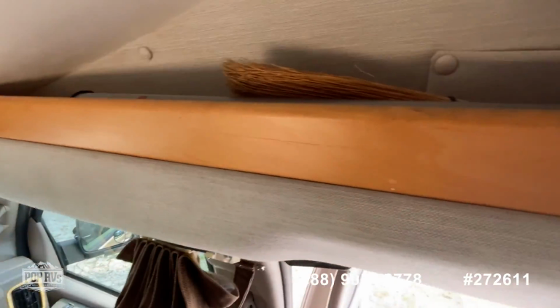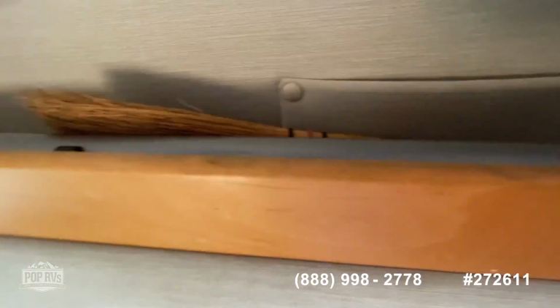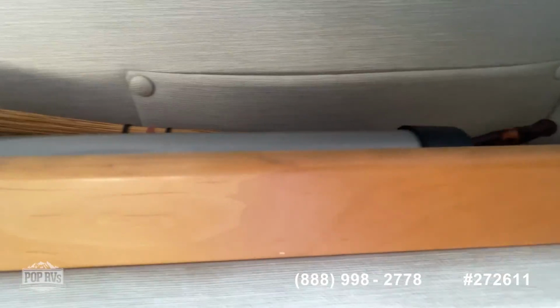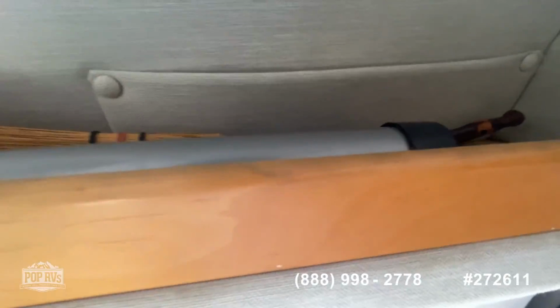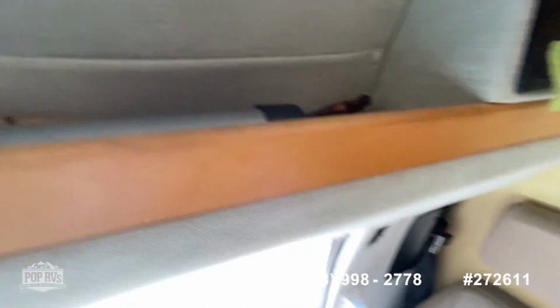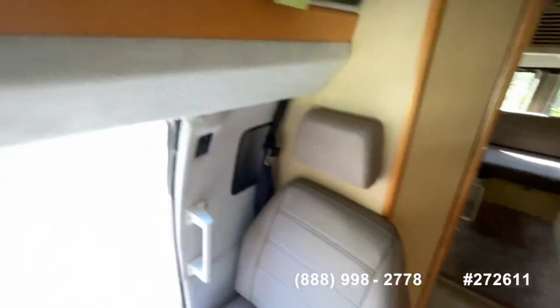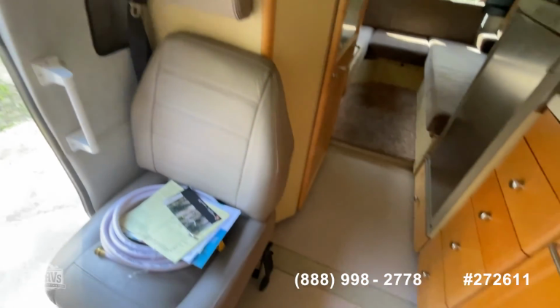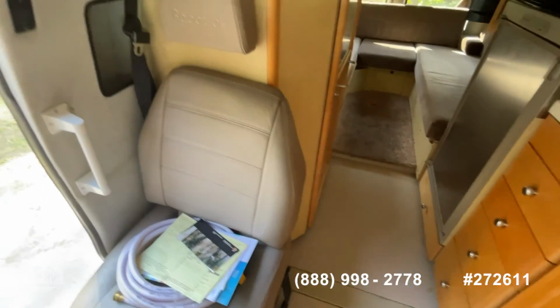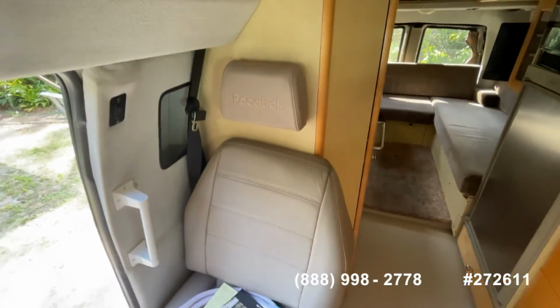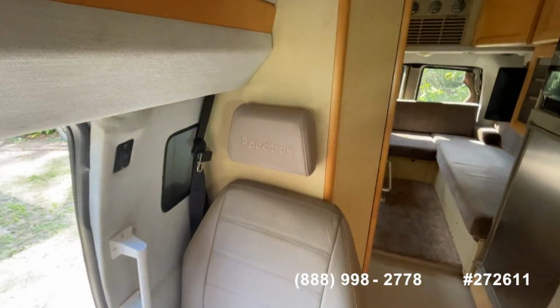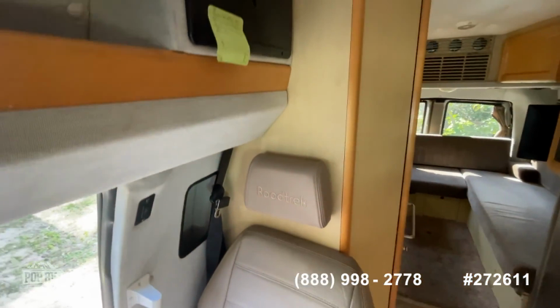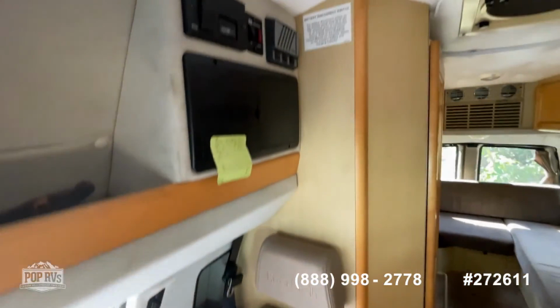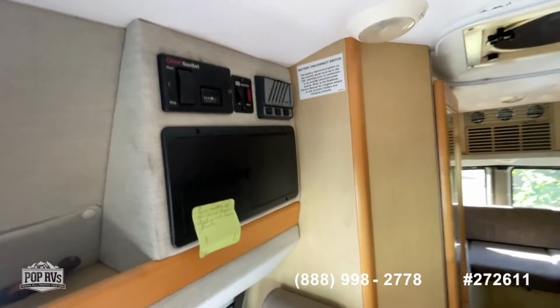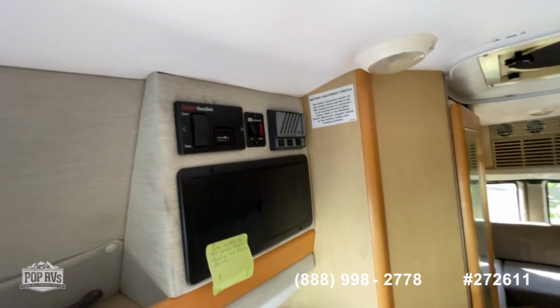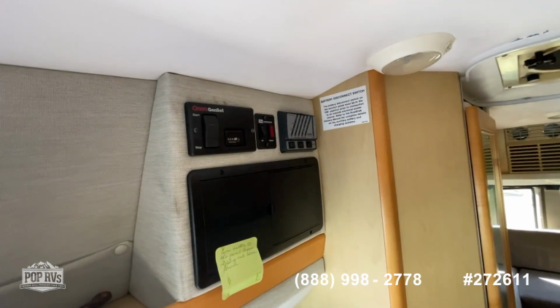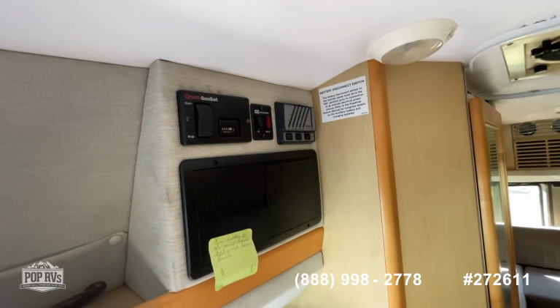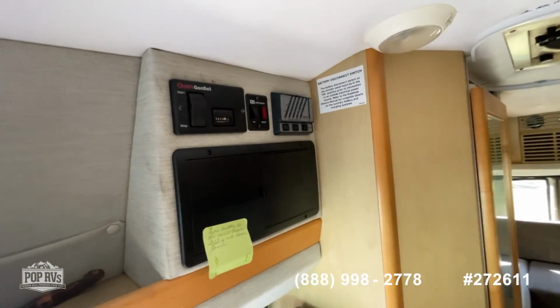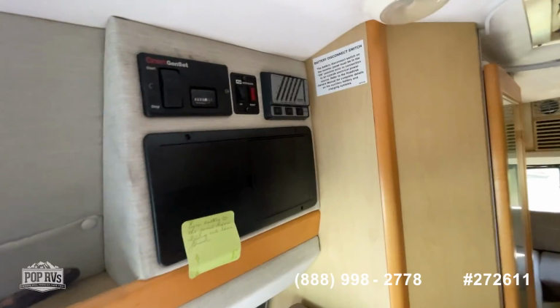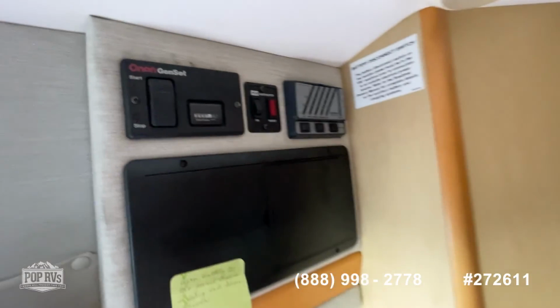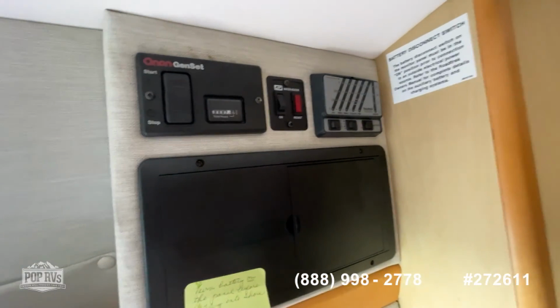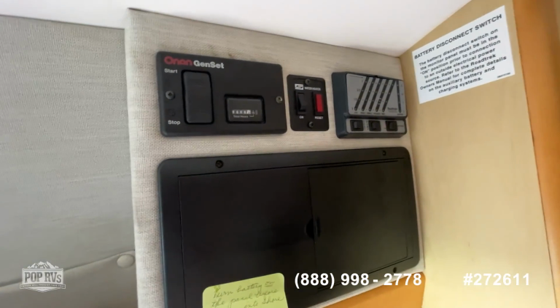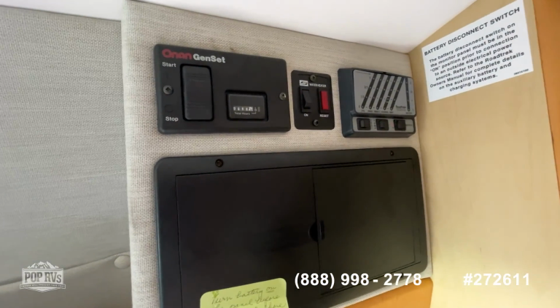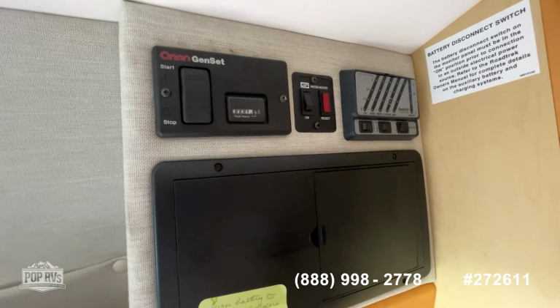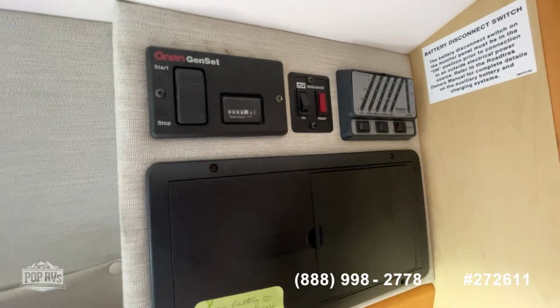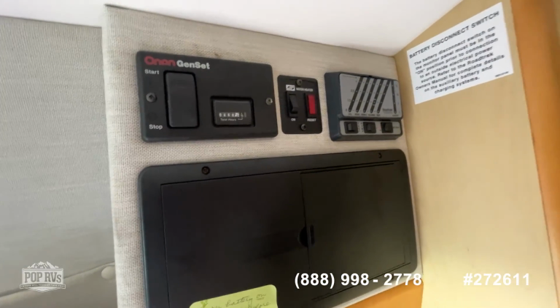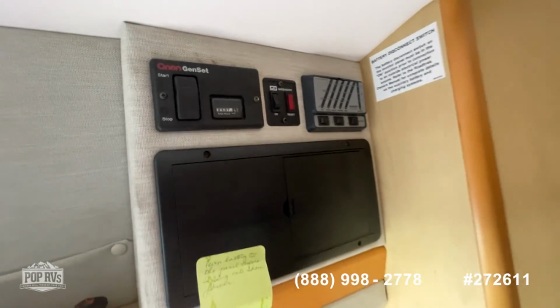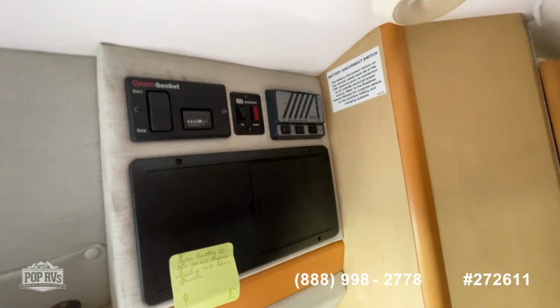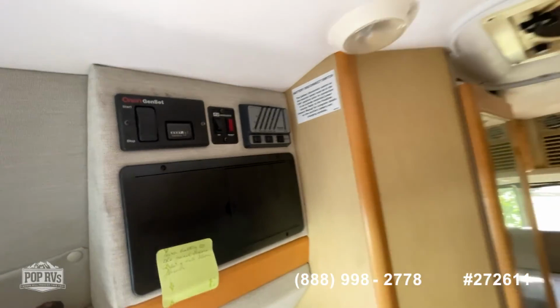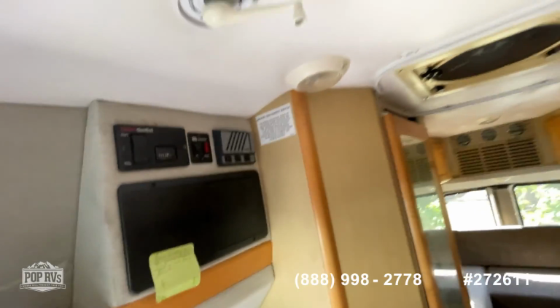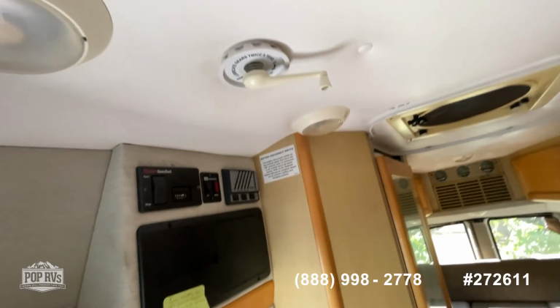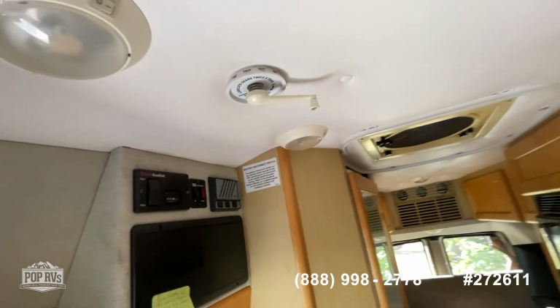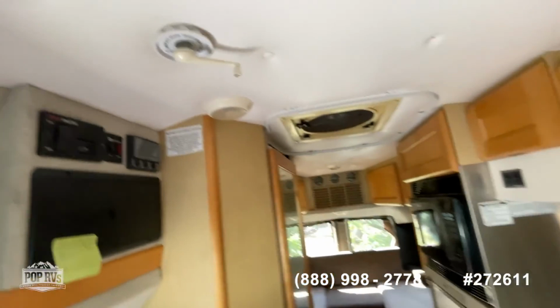Lots of little storage areas here — there's the leg for the table that goes in here. A lot of your controls for the generator as well. The generator has 466 hours on it. That antenna control is over here.